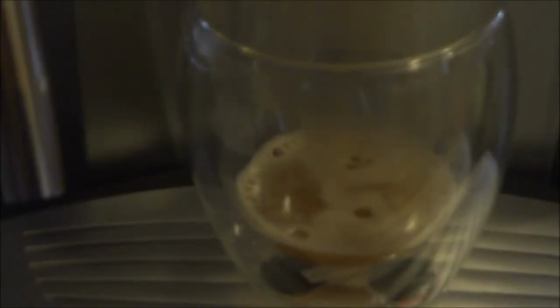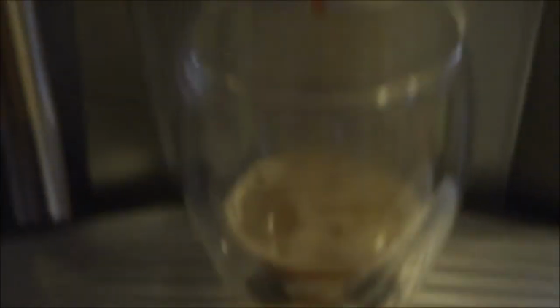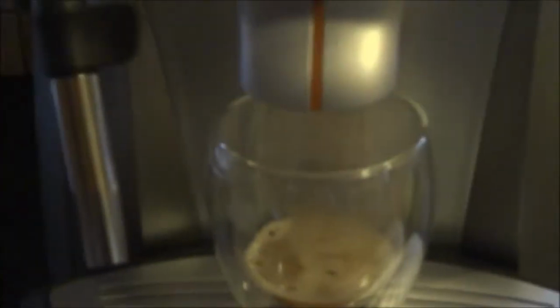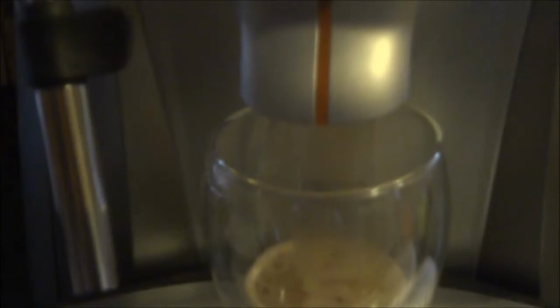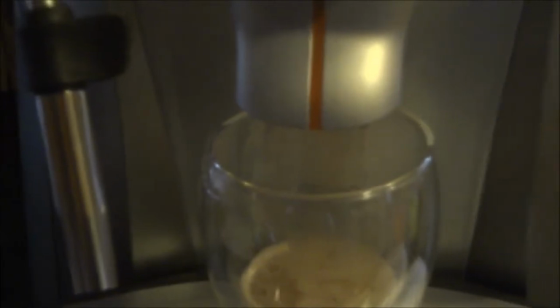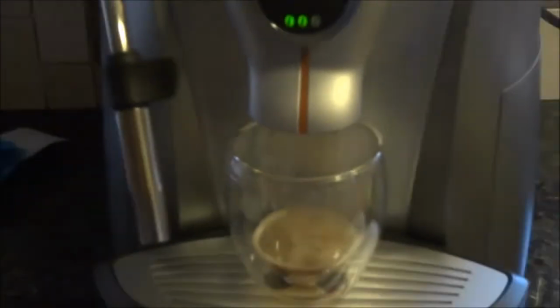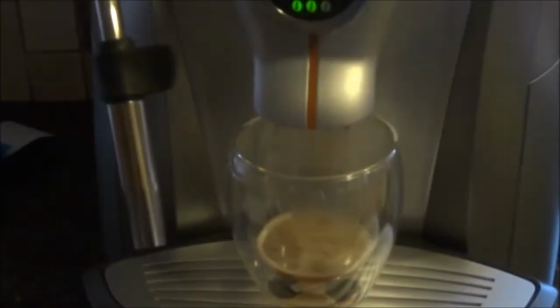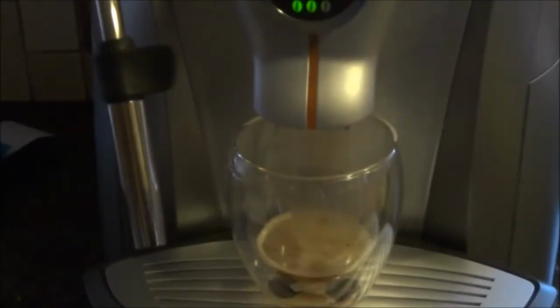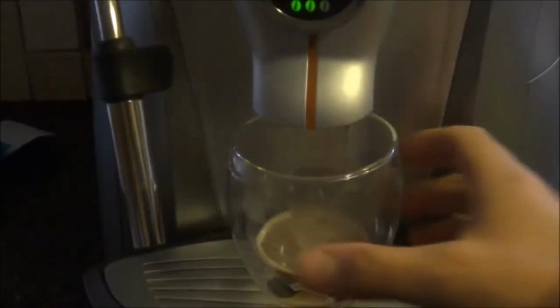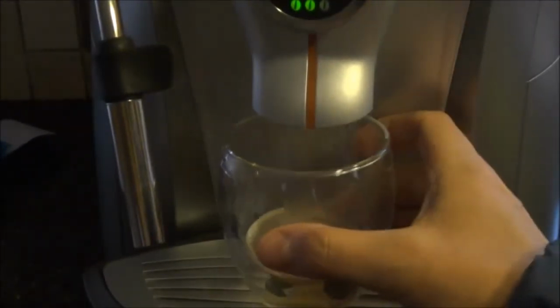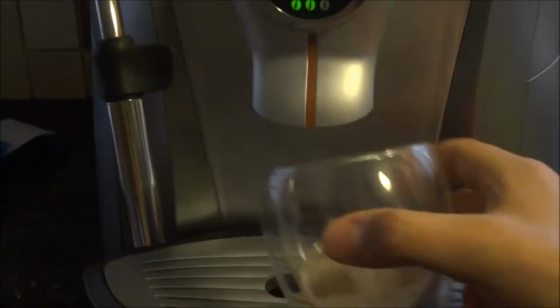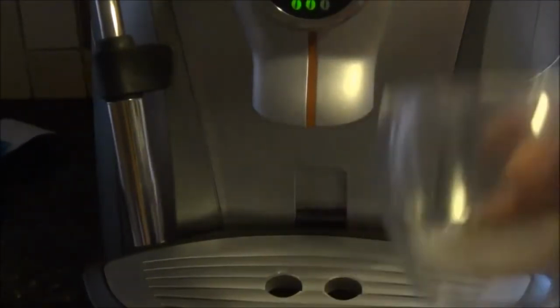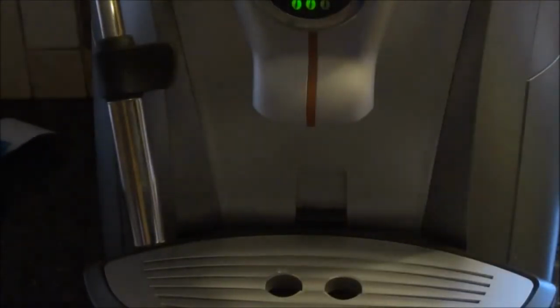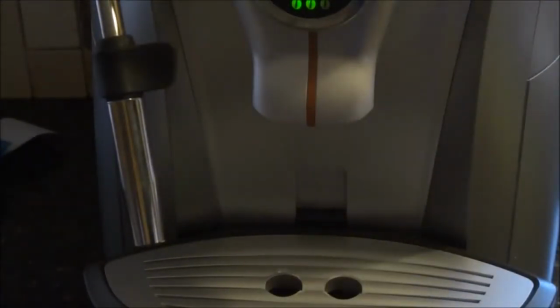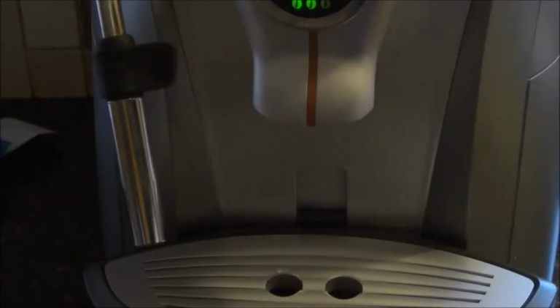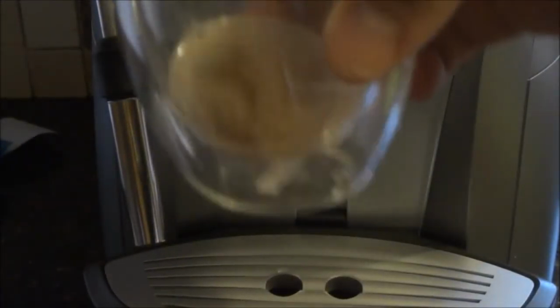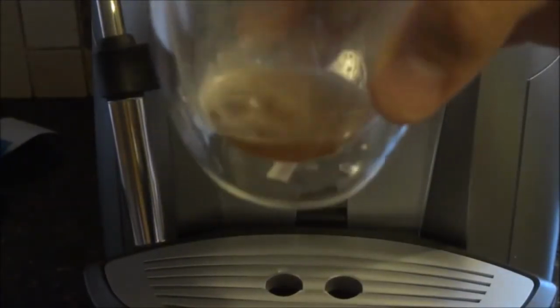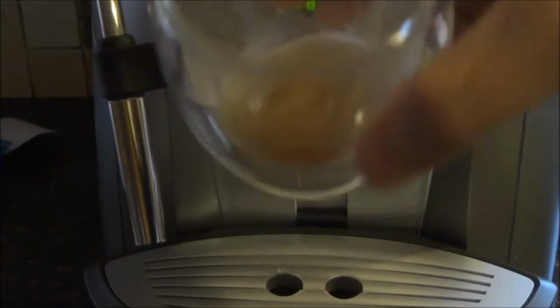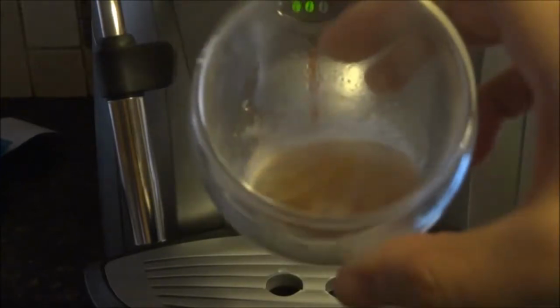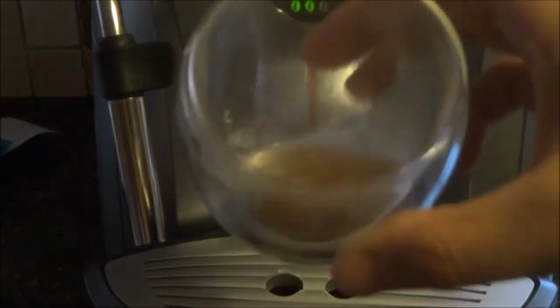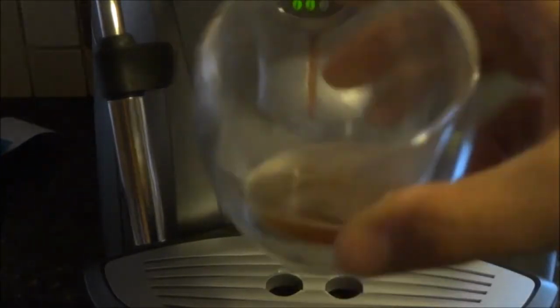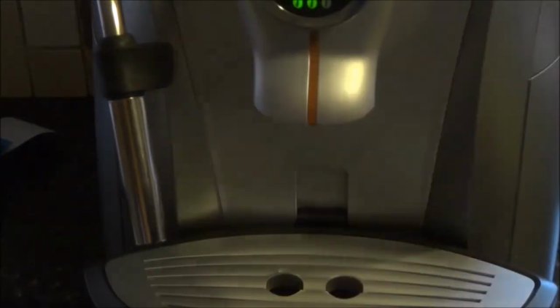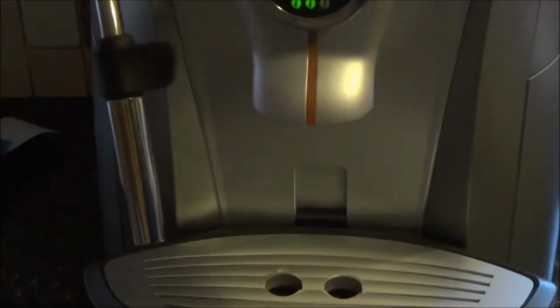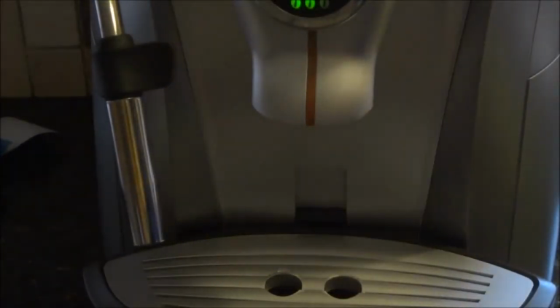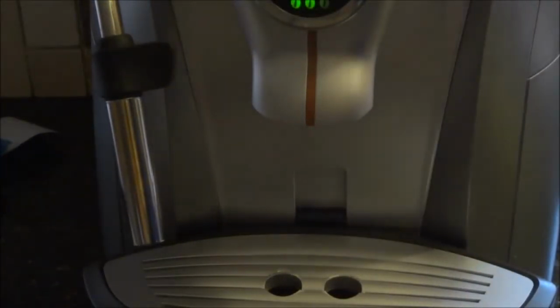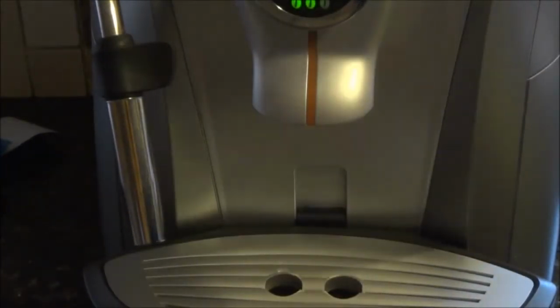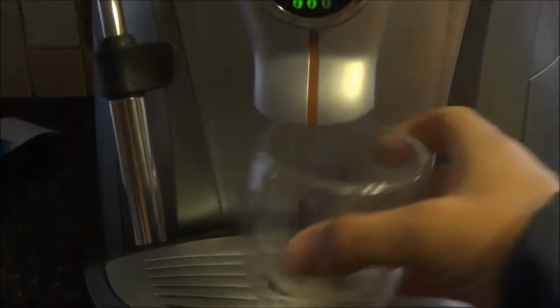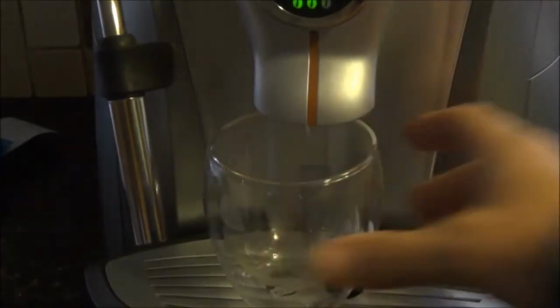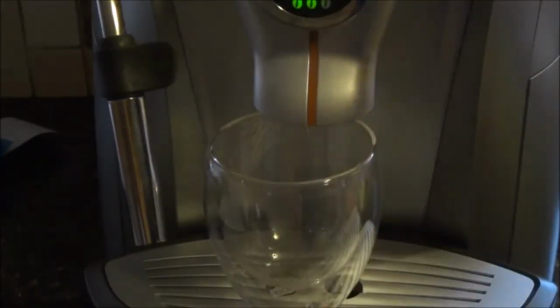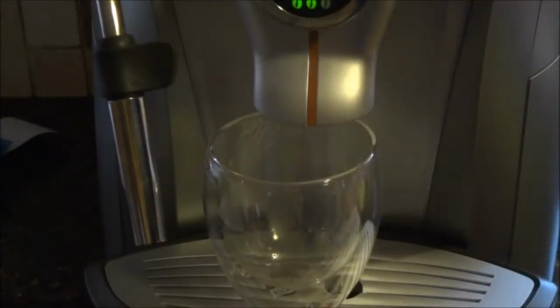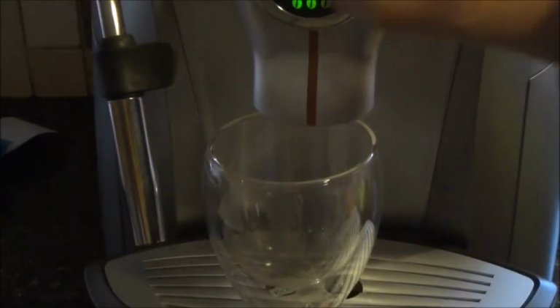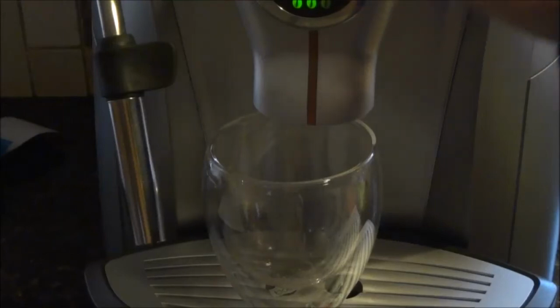Now you can see that's pretty miserable — looks like rainwater. Let's try it again.